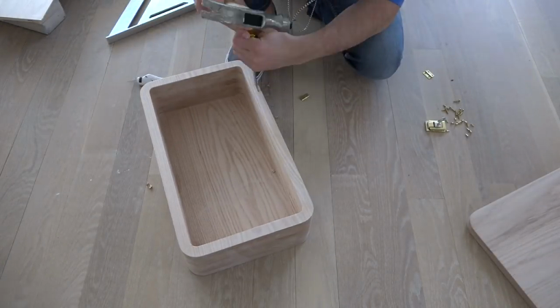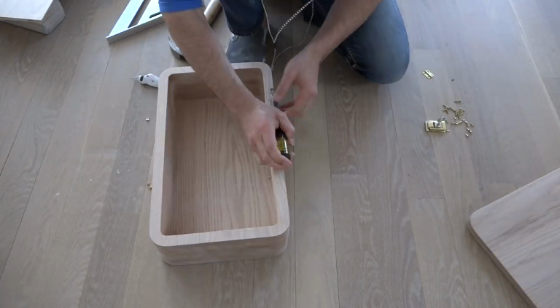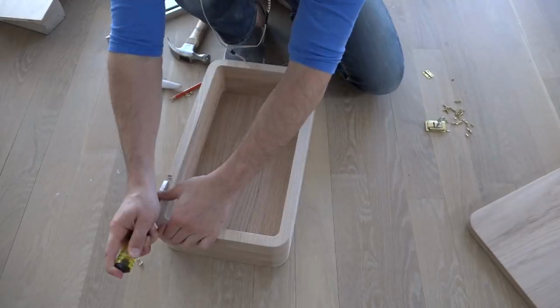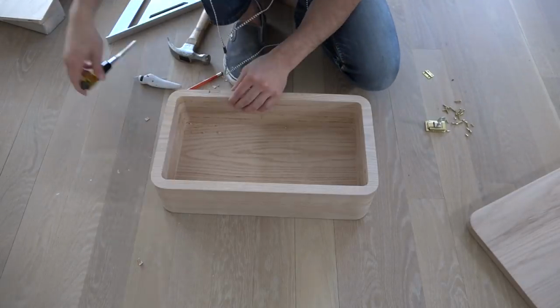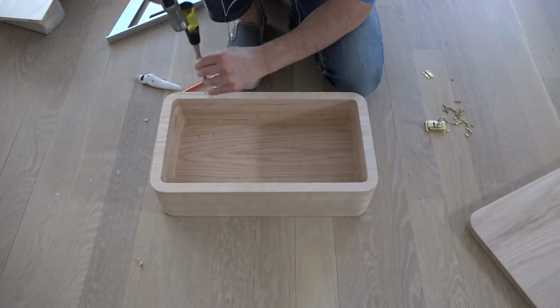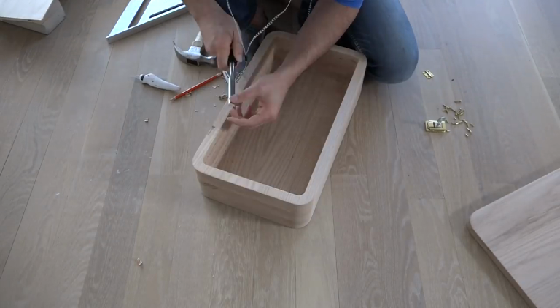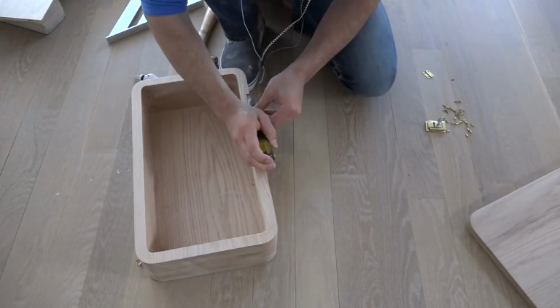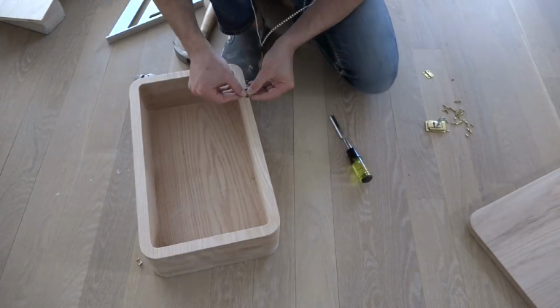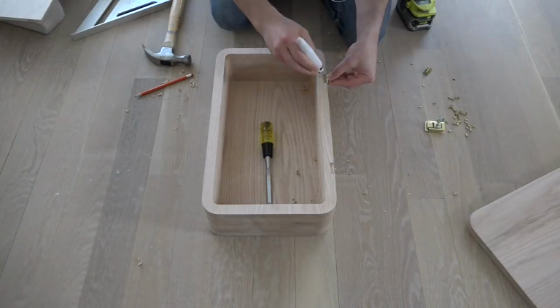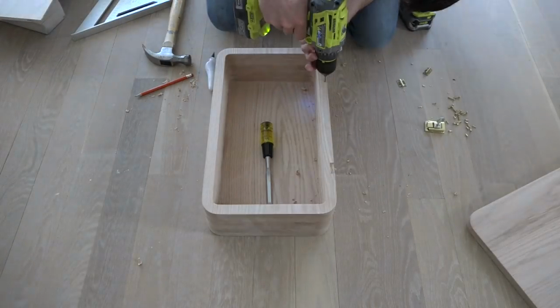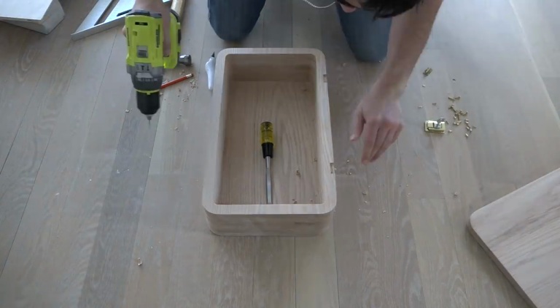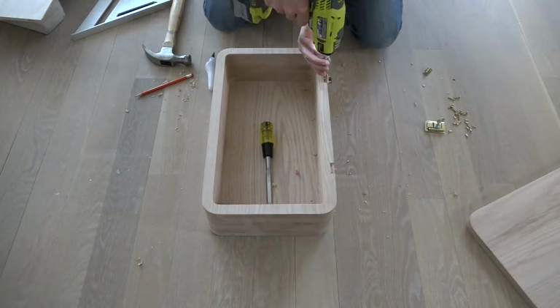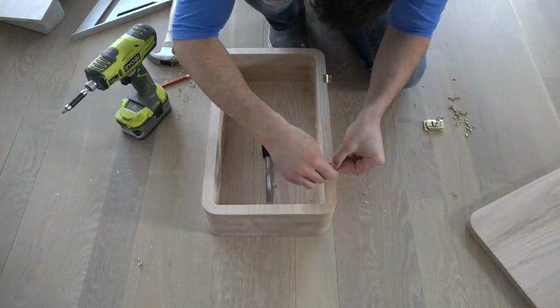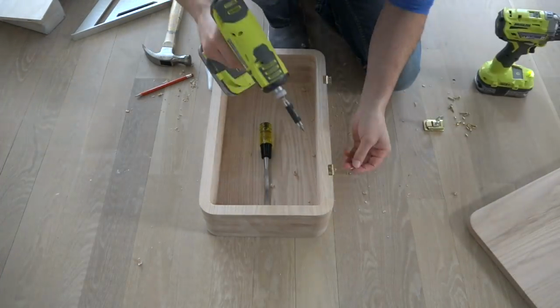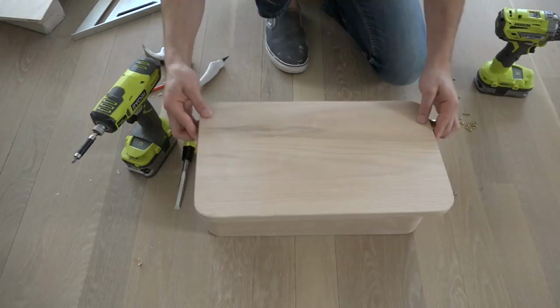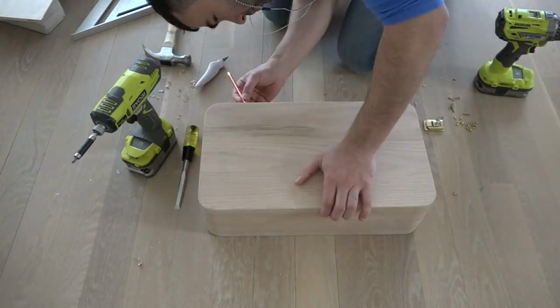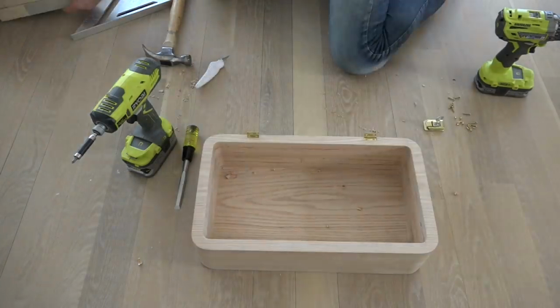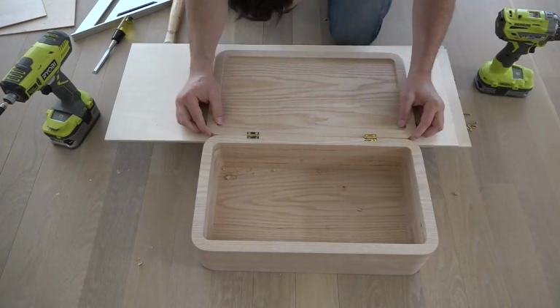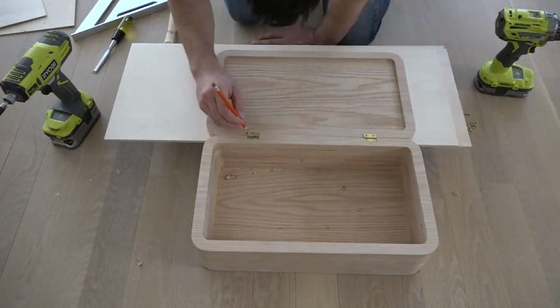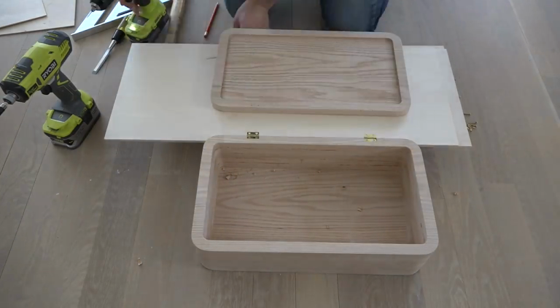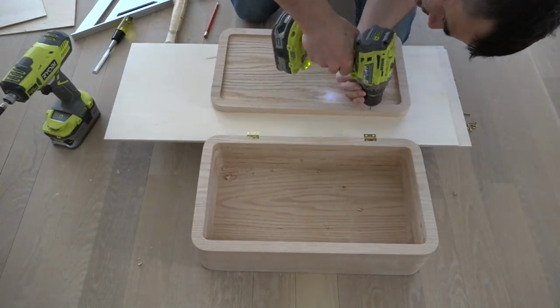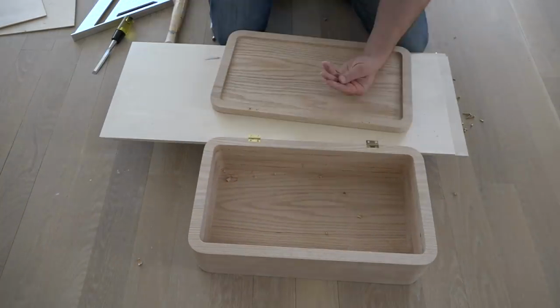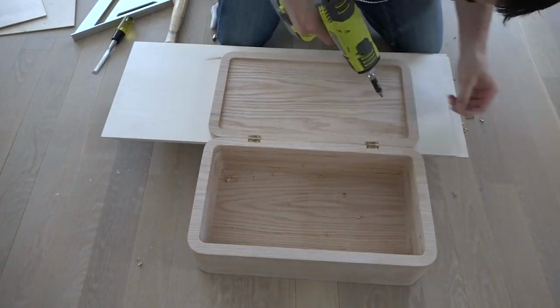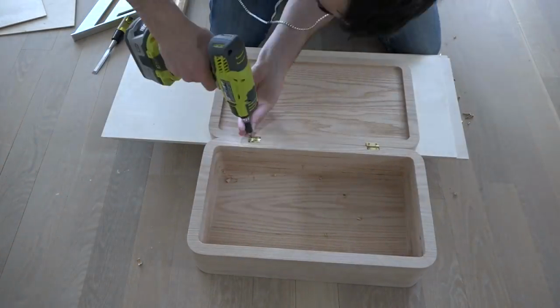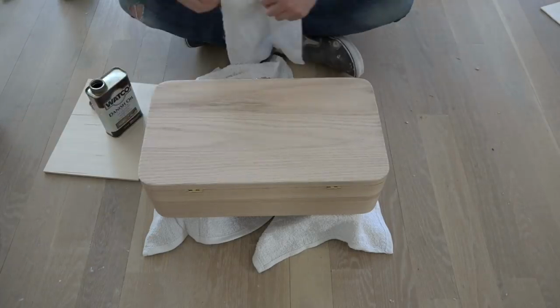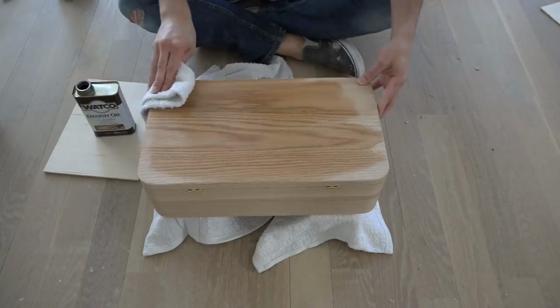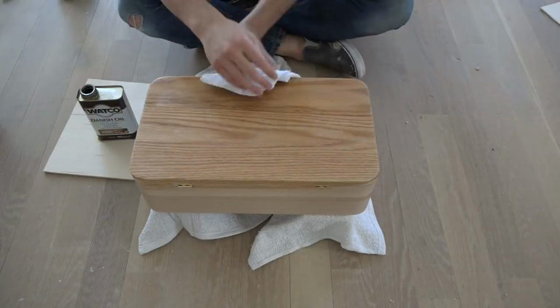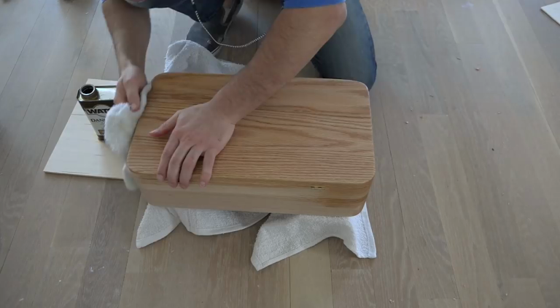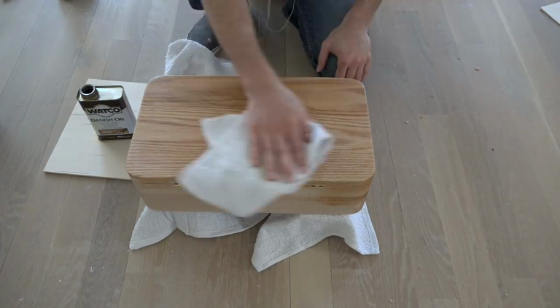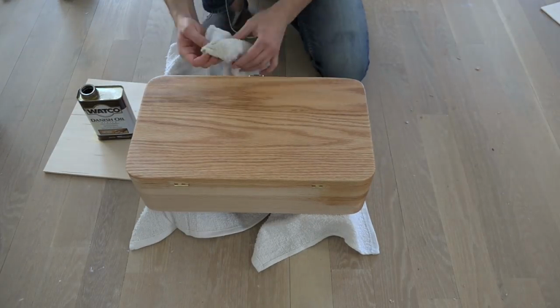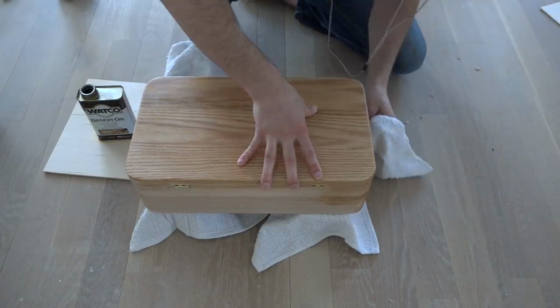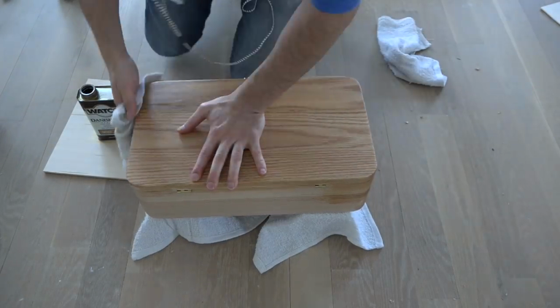I used a knife, chisel, and hammer to cut out the recesses for the hinges. I probably could have done this with a CNC machine, but it was nice to use hand tools for a change. I finished the case with a coat of Danish oil in Natural.